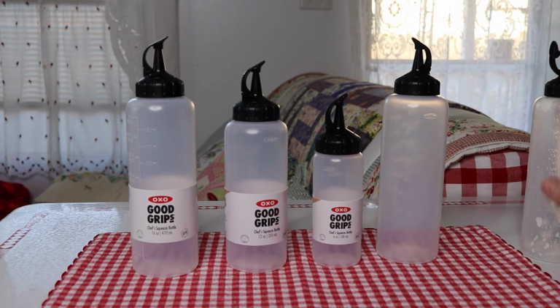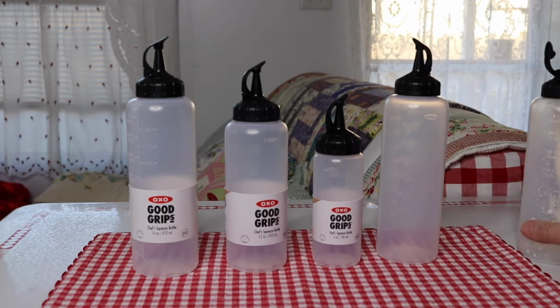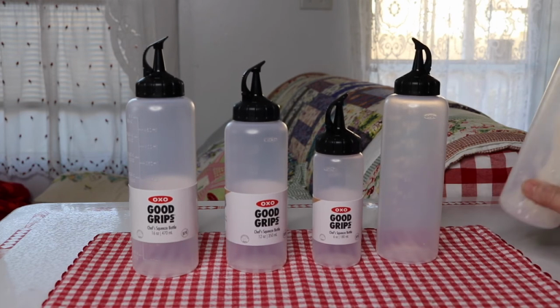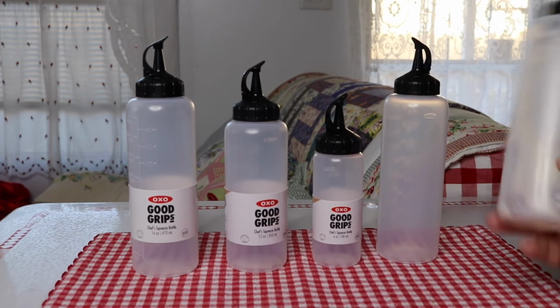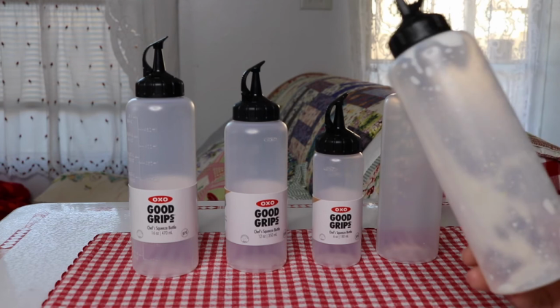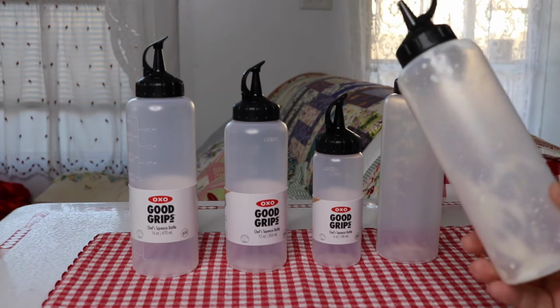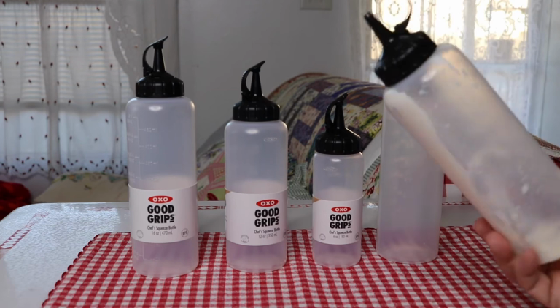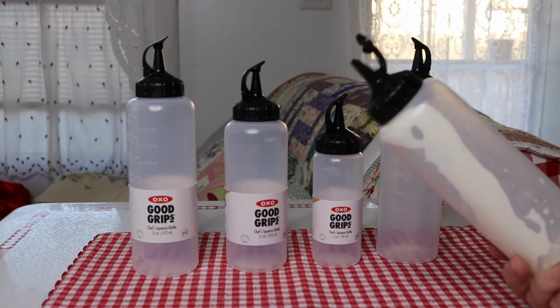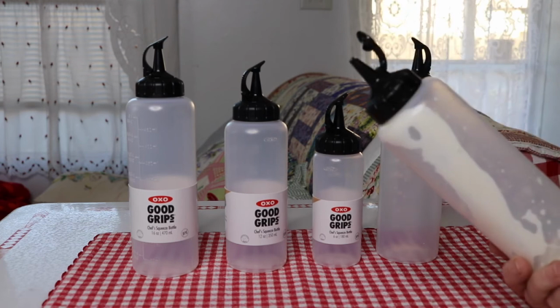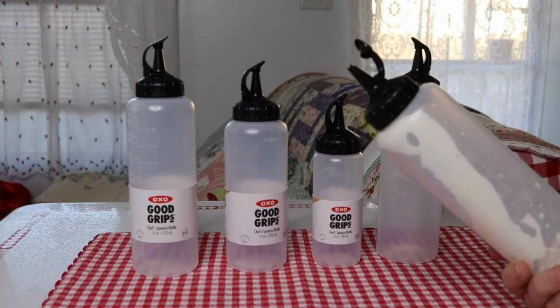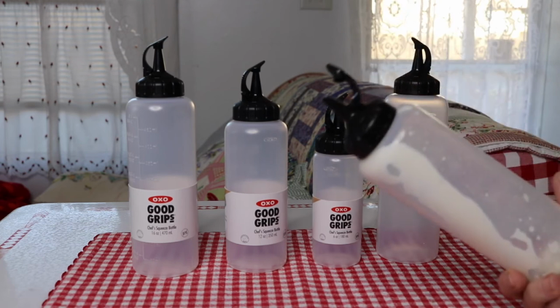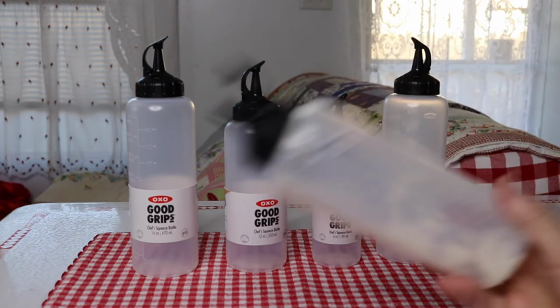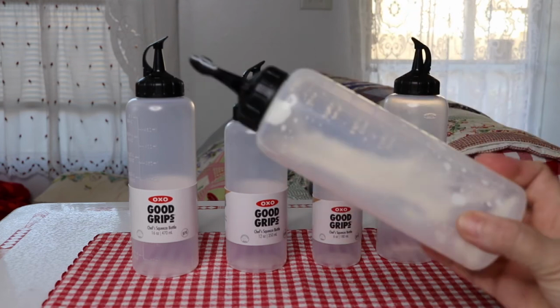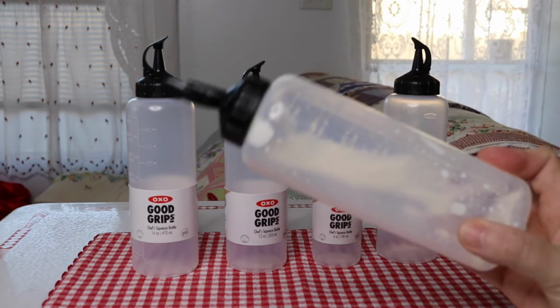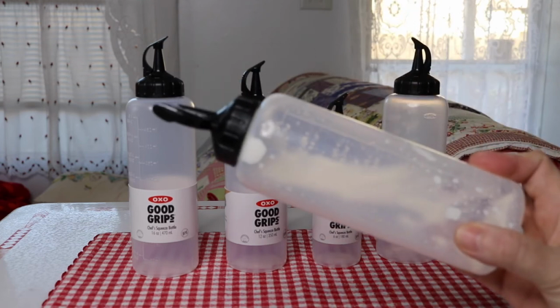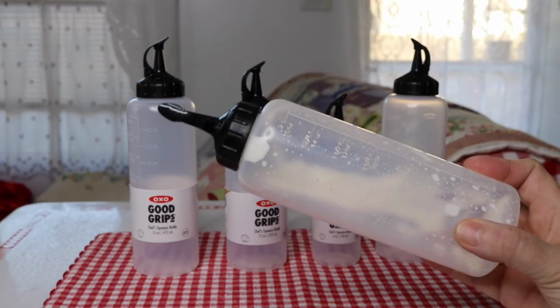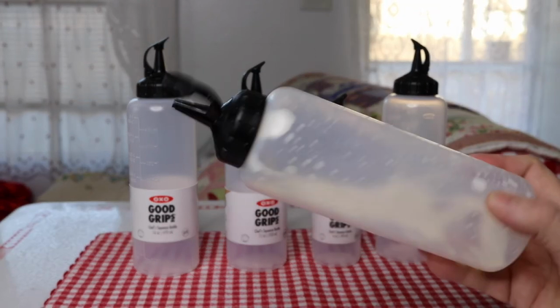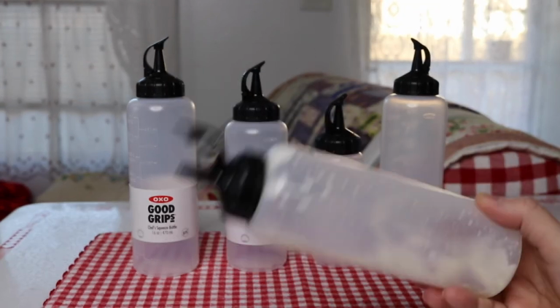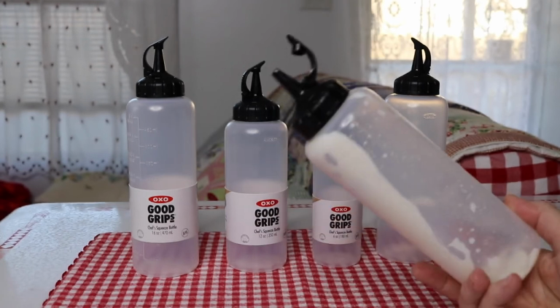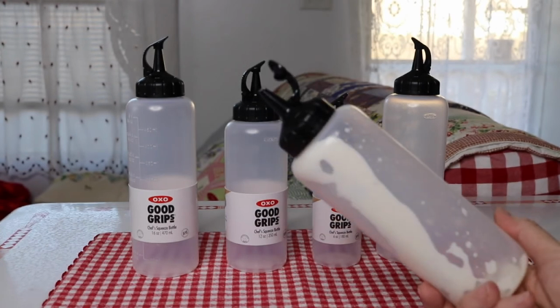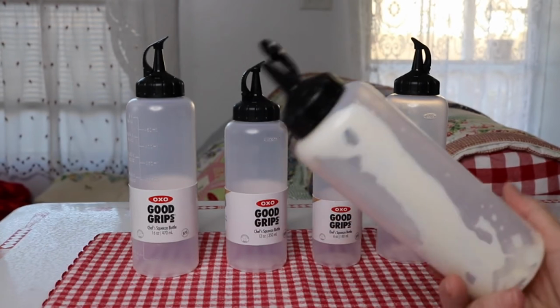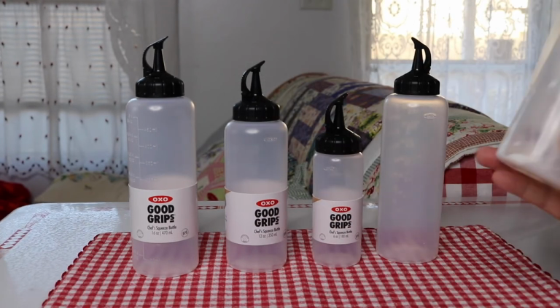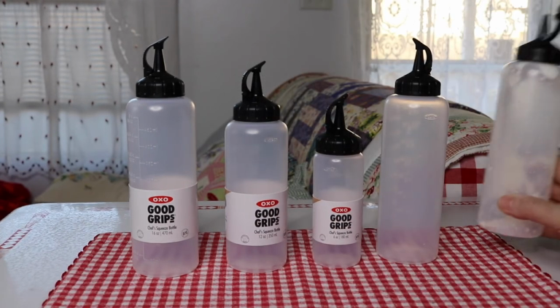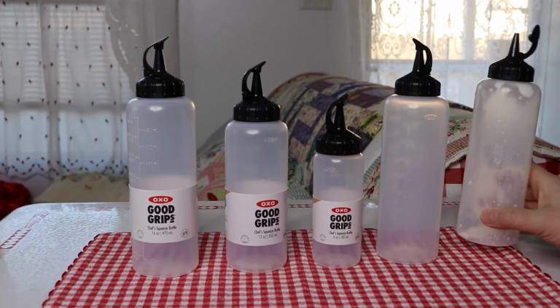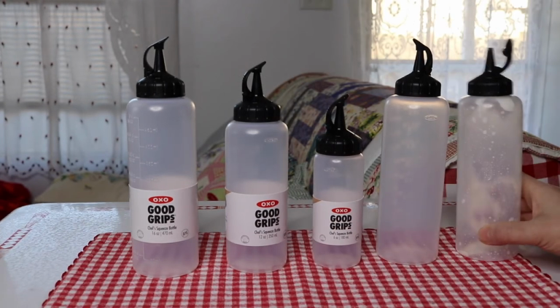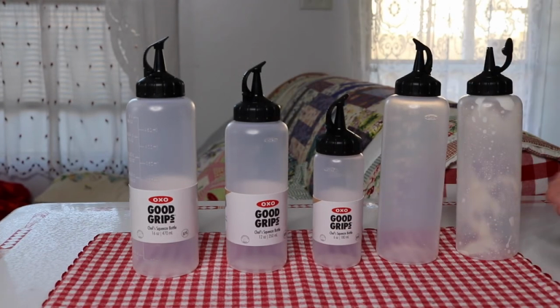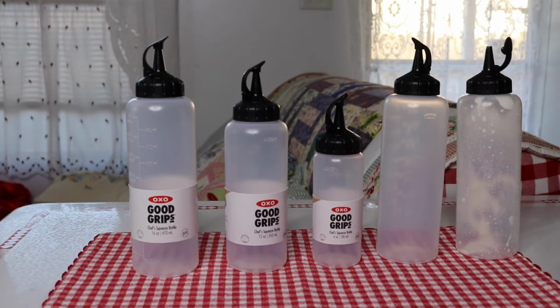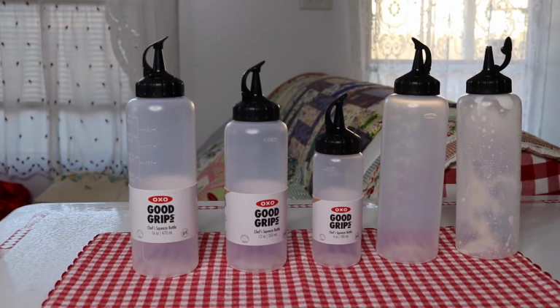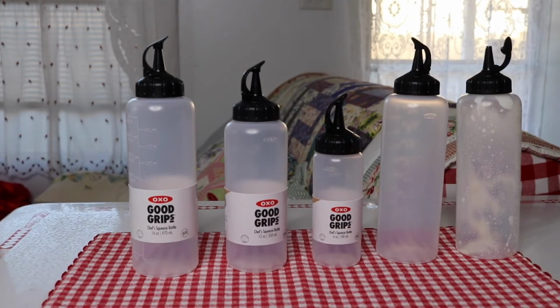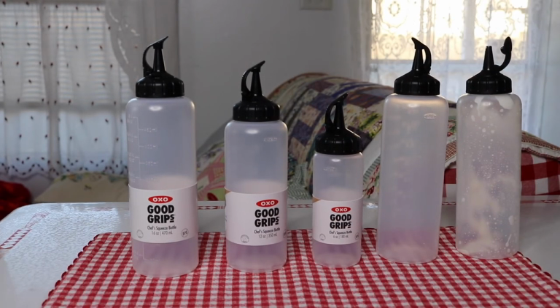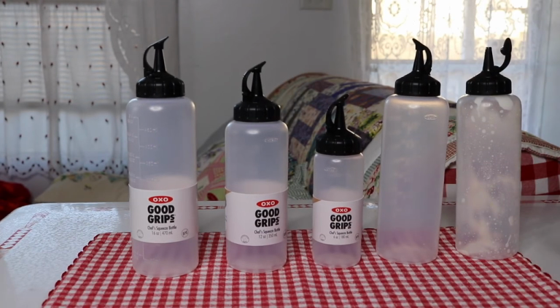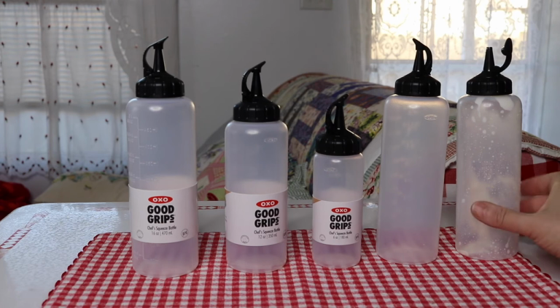Or if I end up with a store-bought item and it doesn't come in a squeeze bottle, then I can transfer it to one of these. That would be the other situation I'd use it for.